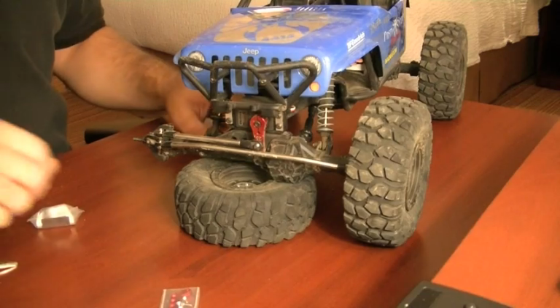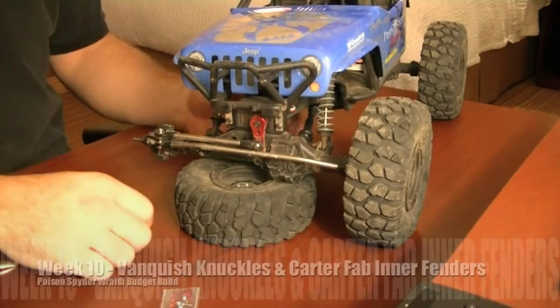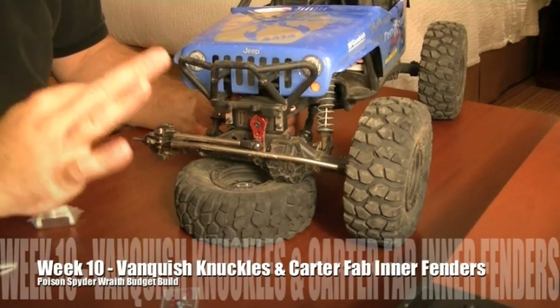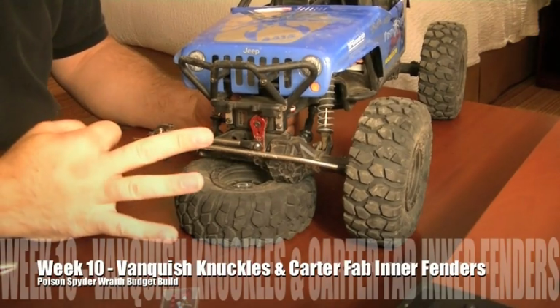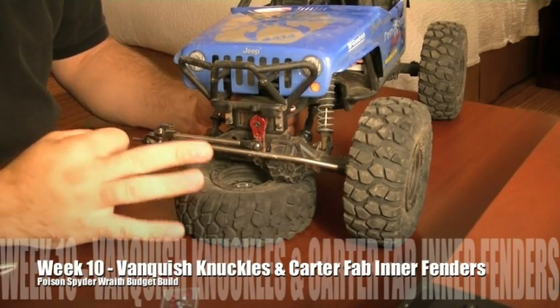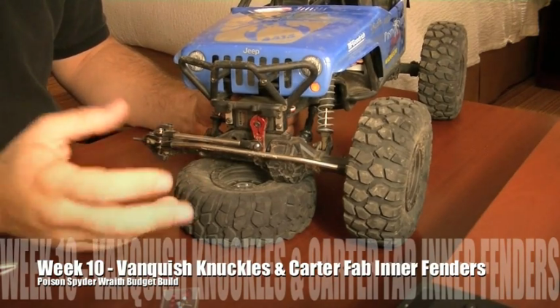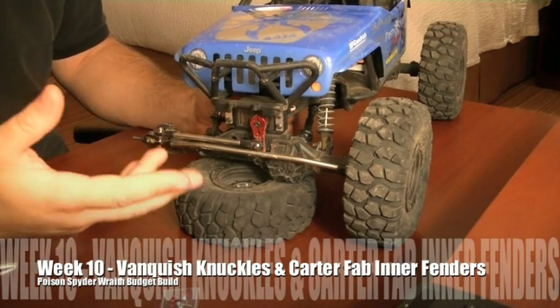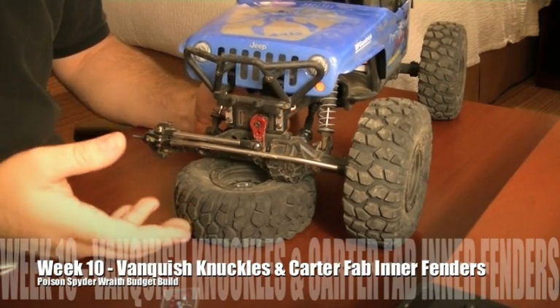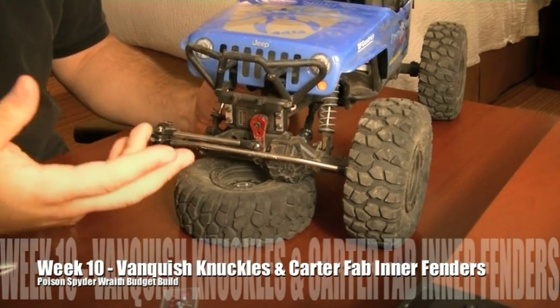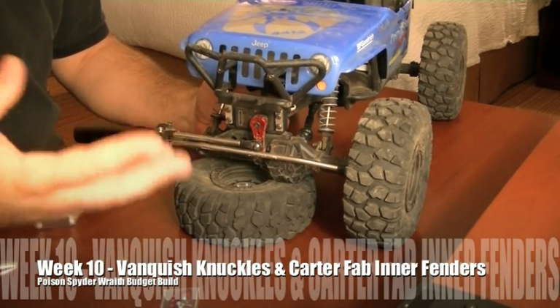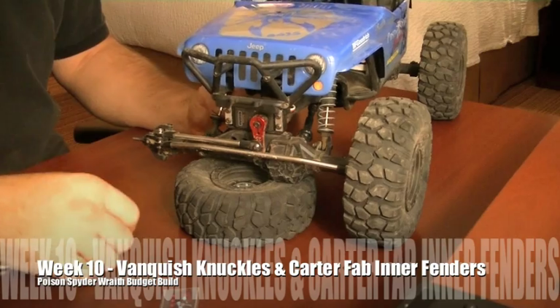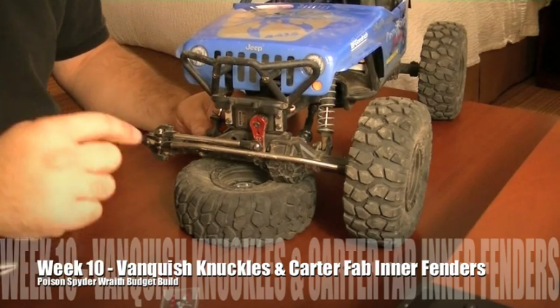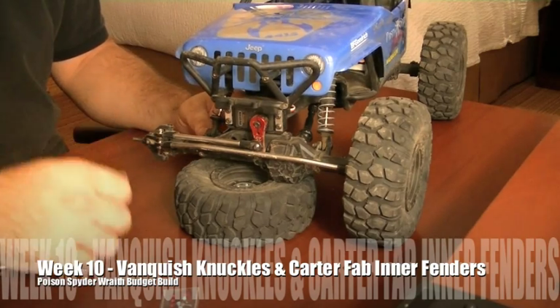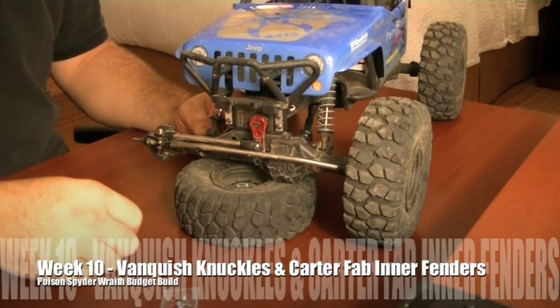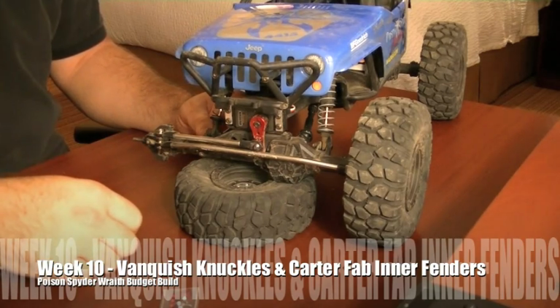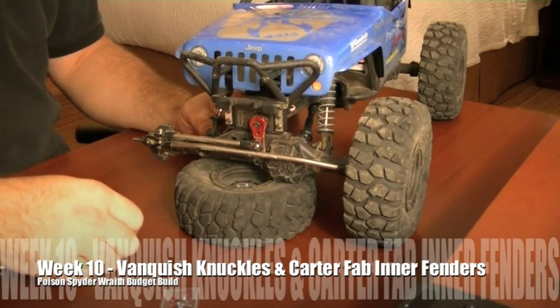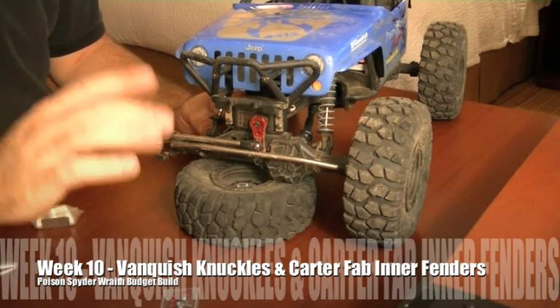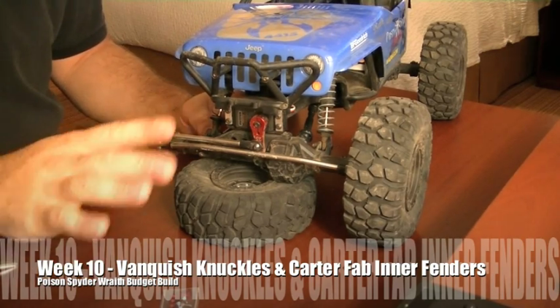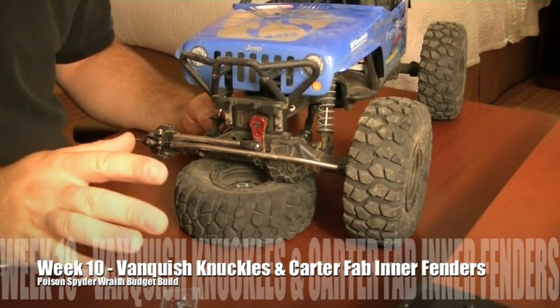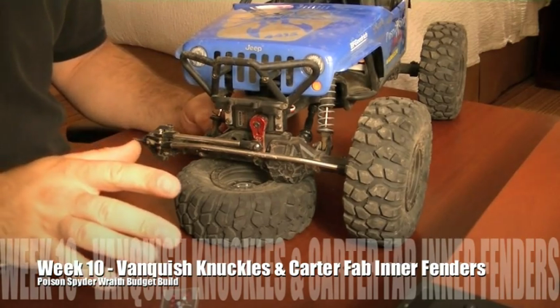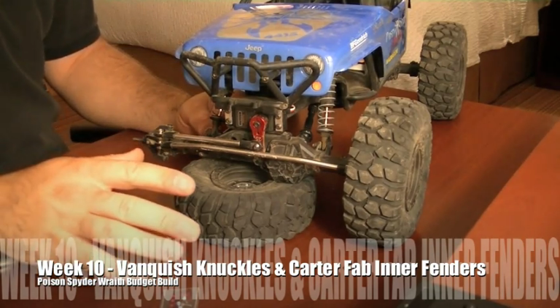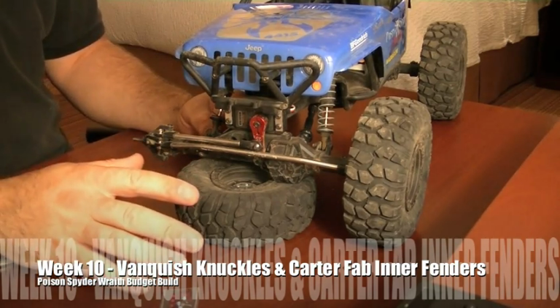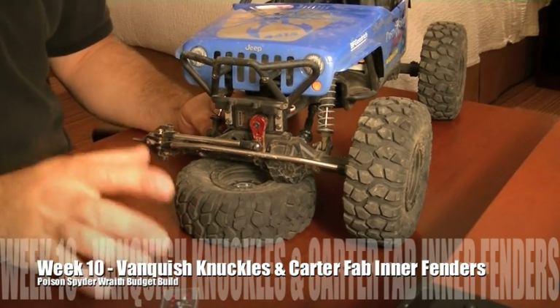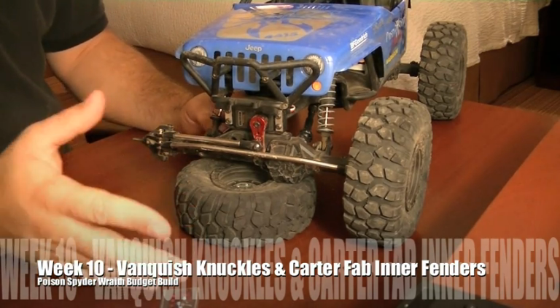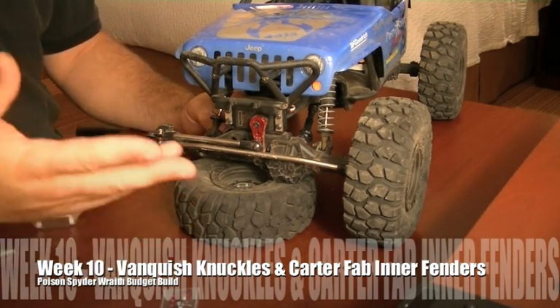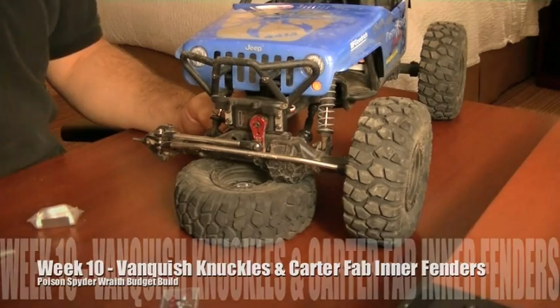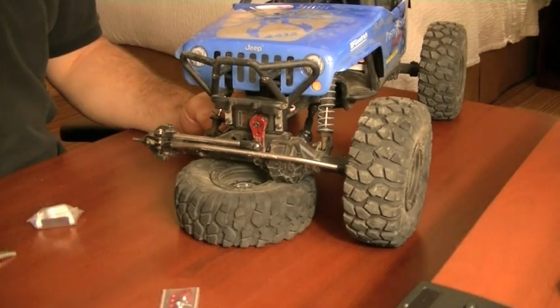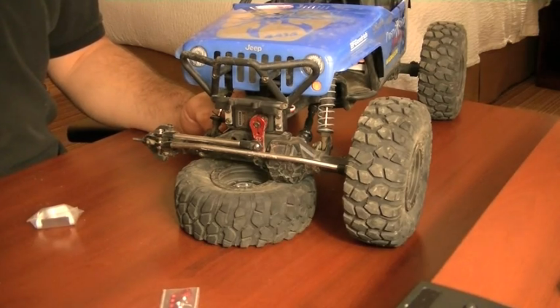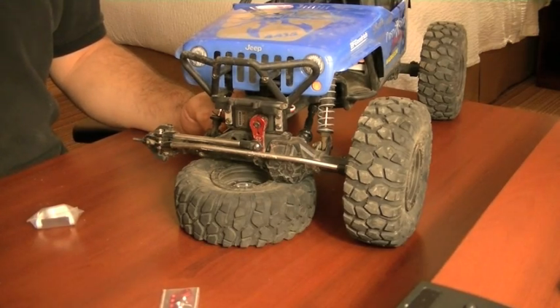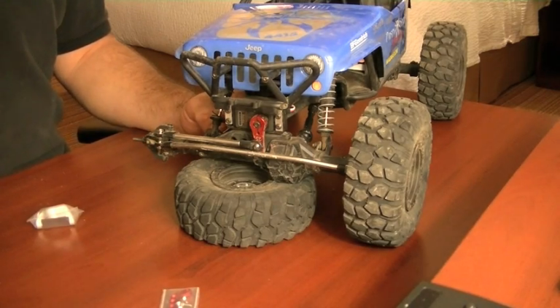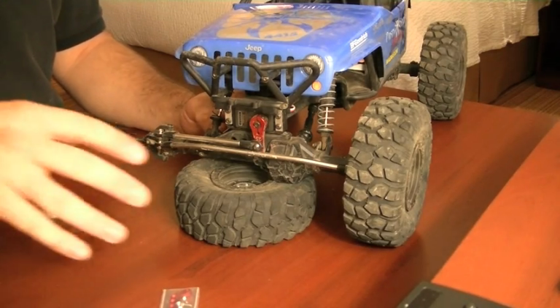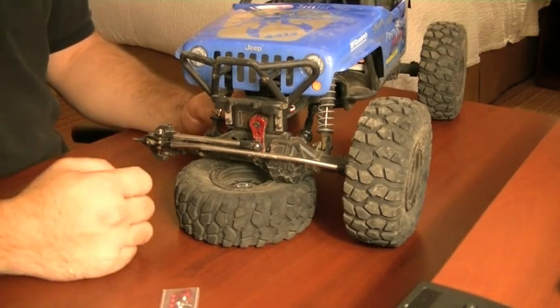Hey guys, week number three of being away from the shop and doing my upgrades in a hotel room. This will be the last week of this, as far as I know — things can always change.